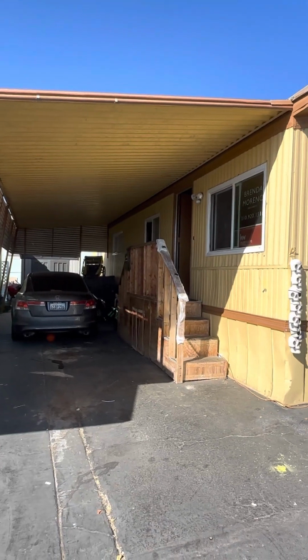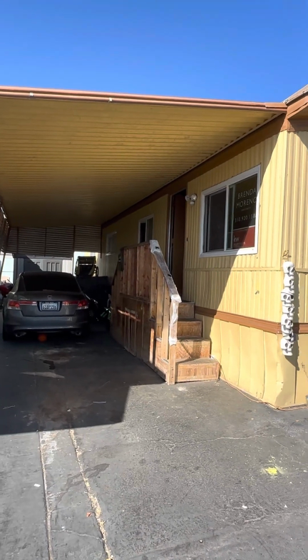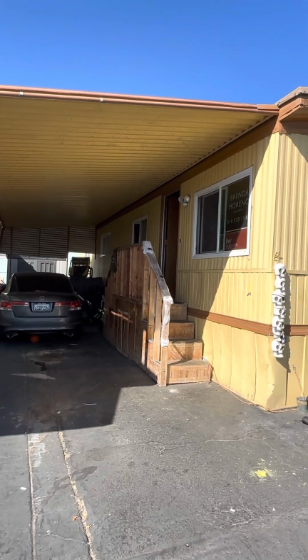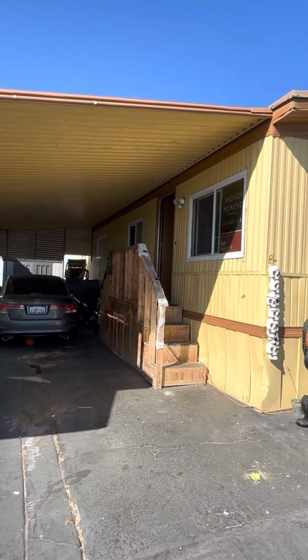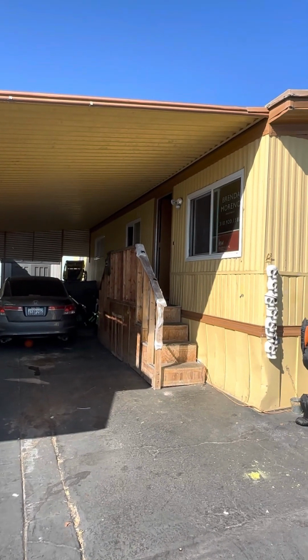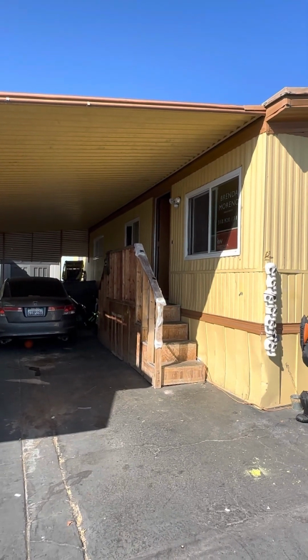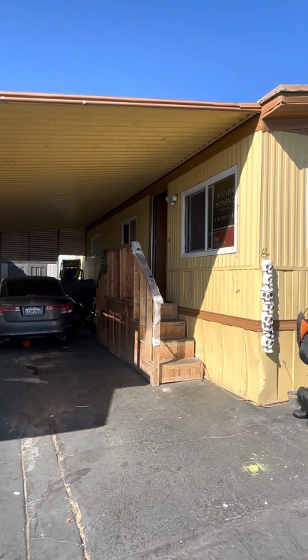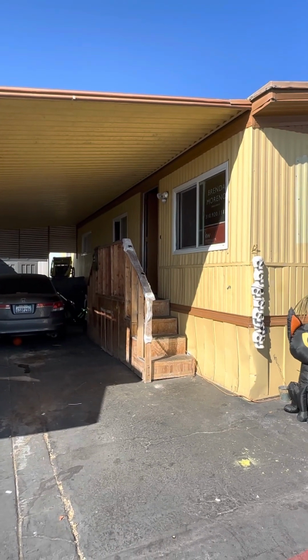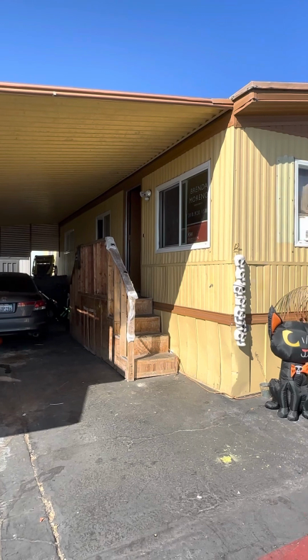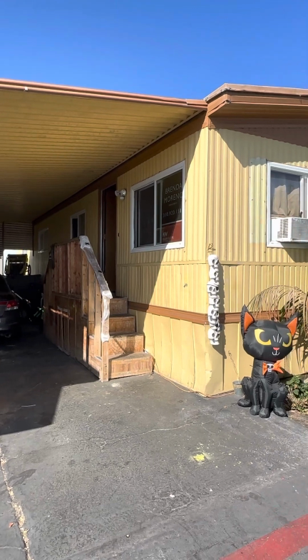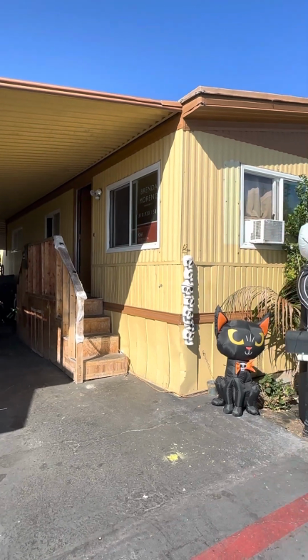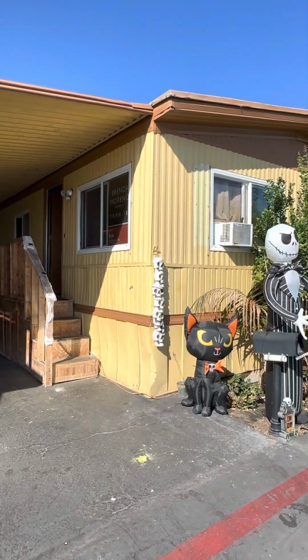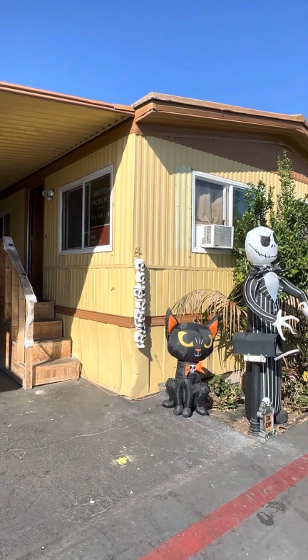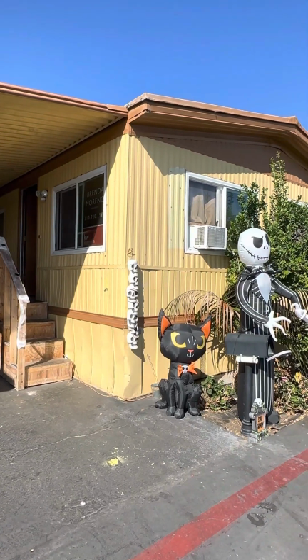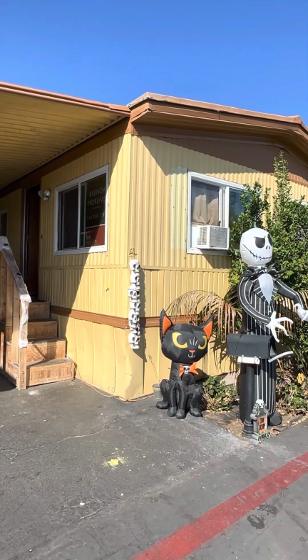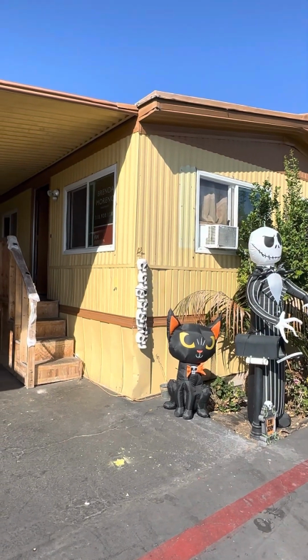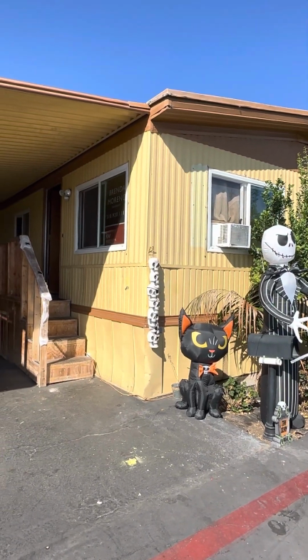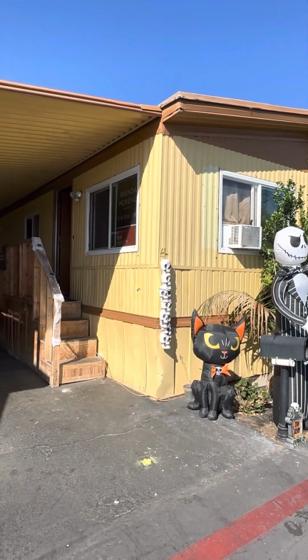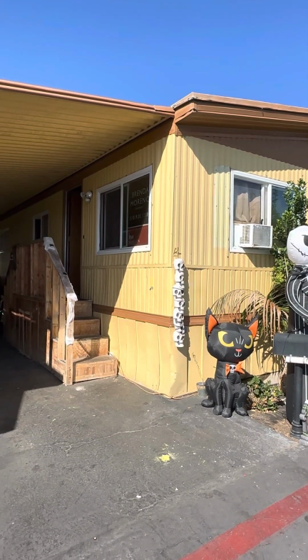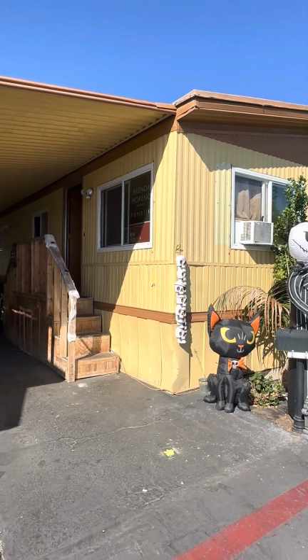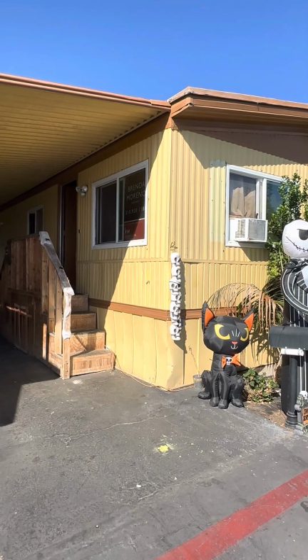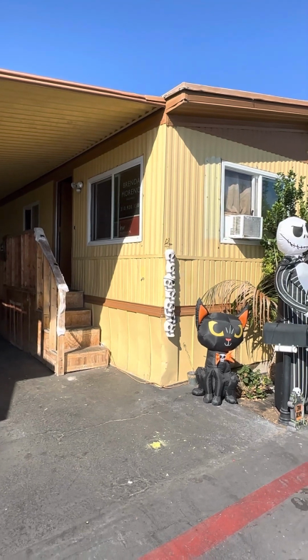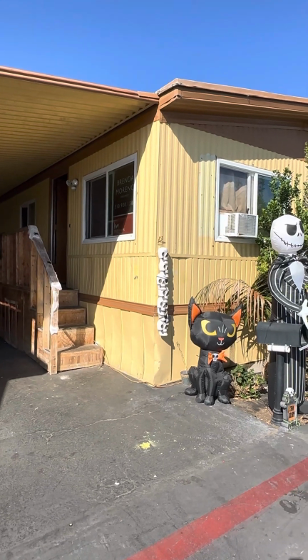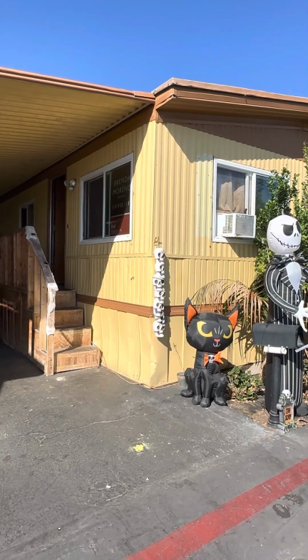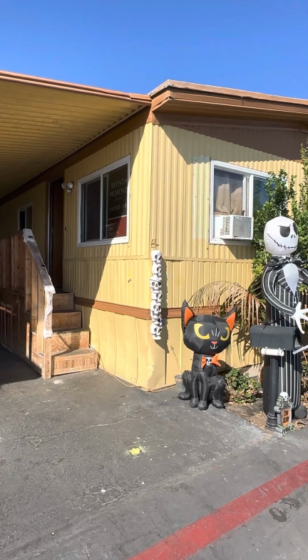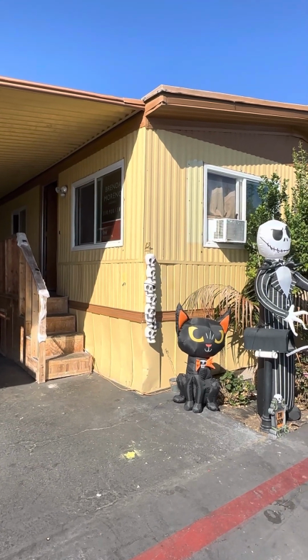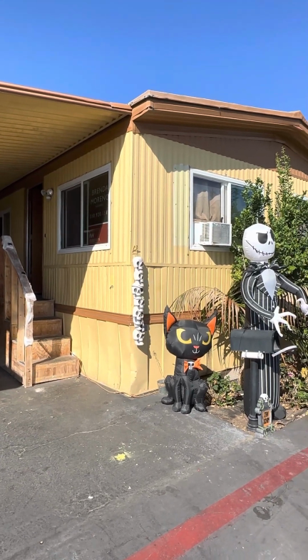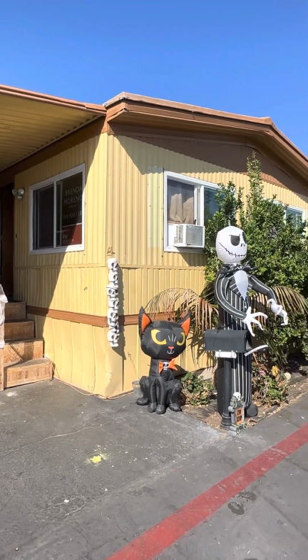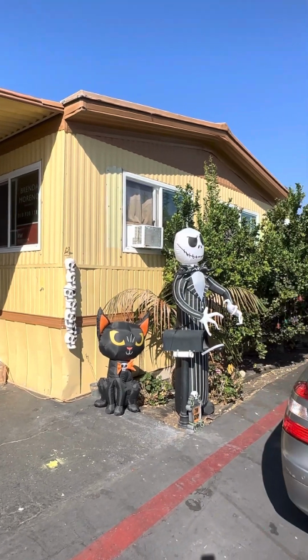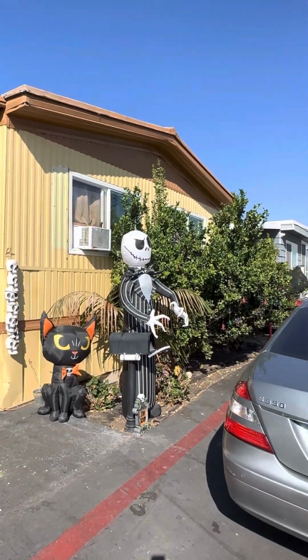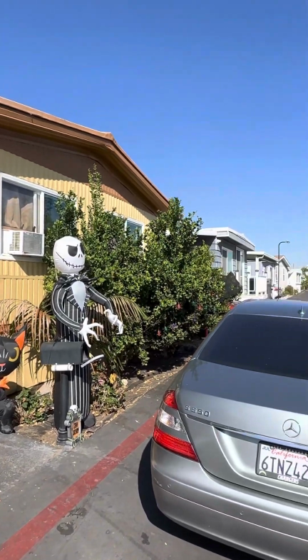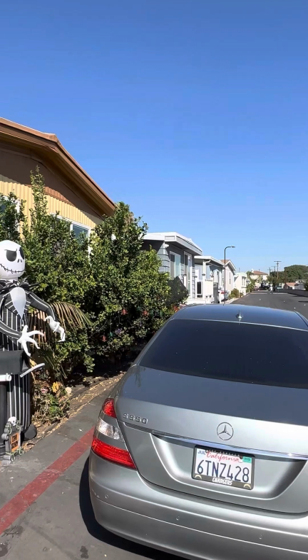All right, David, I'm at the property 23701 Western Avenue, number 198 in Torrance. Two bedroom, two bathroom, close to a thousand square feet, listed for $69,000 in the community. So this is the street.